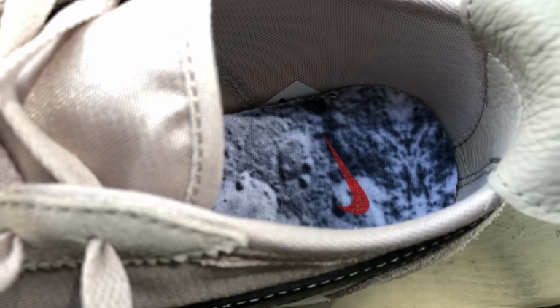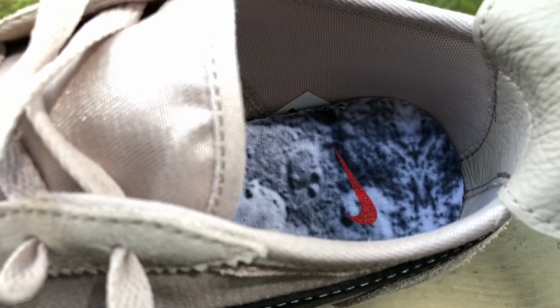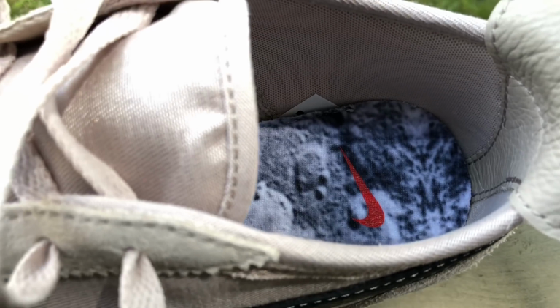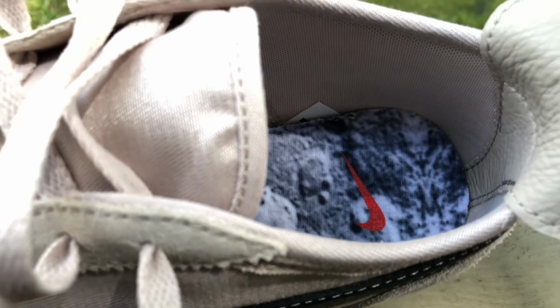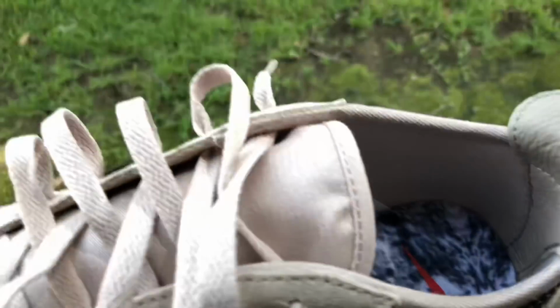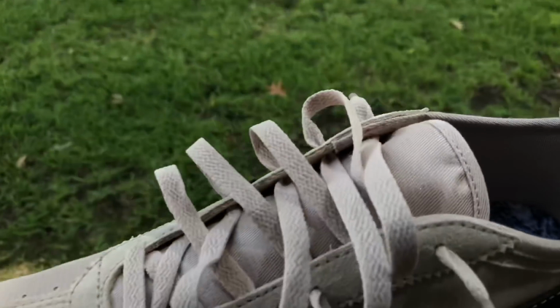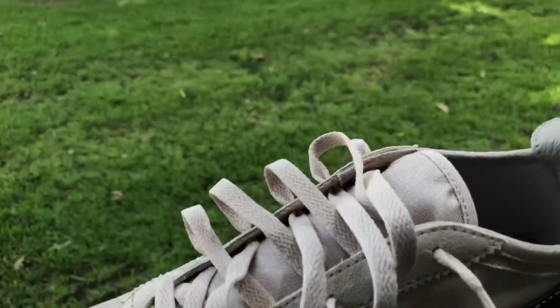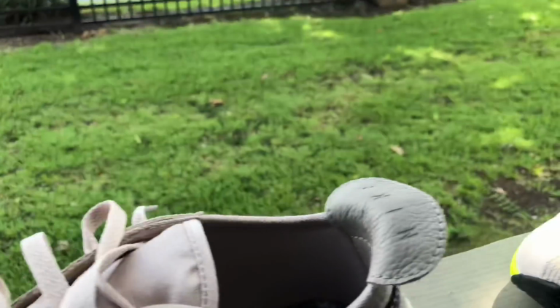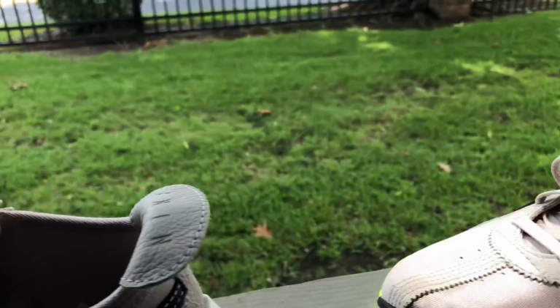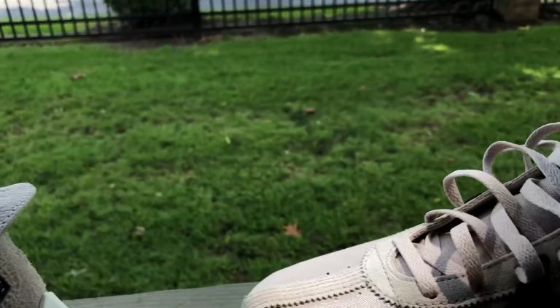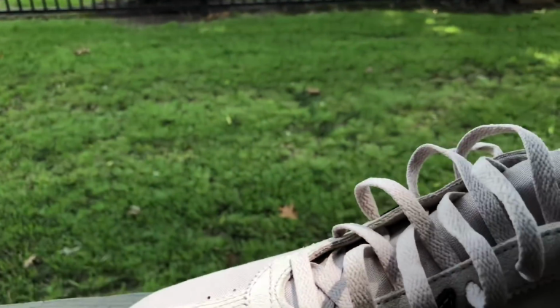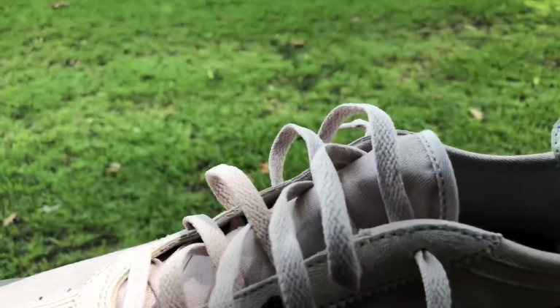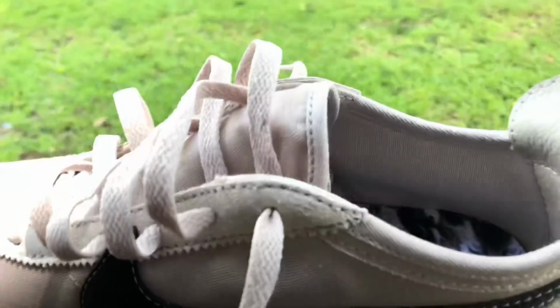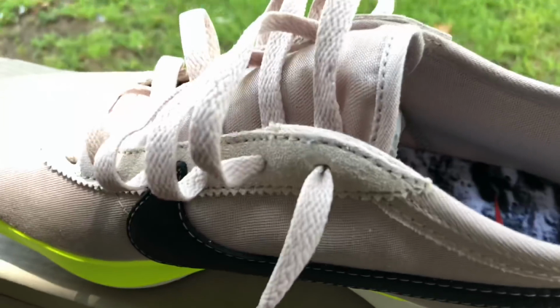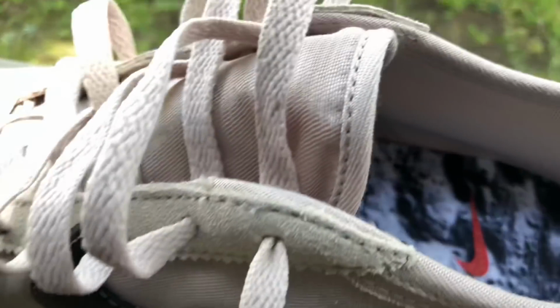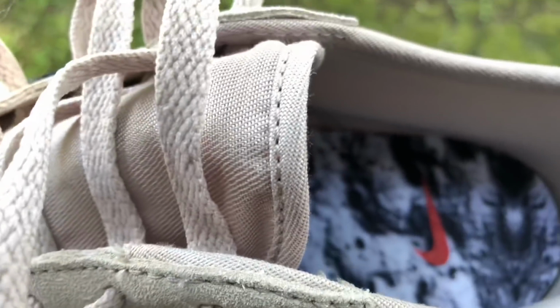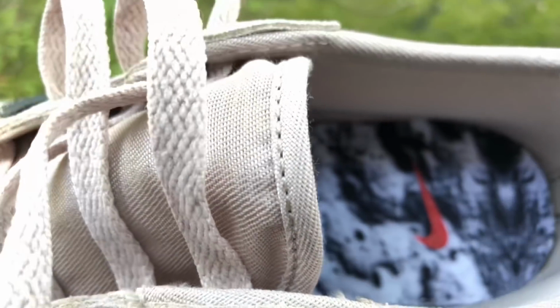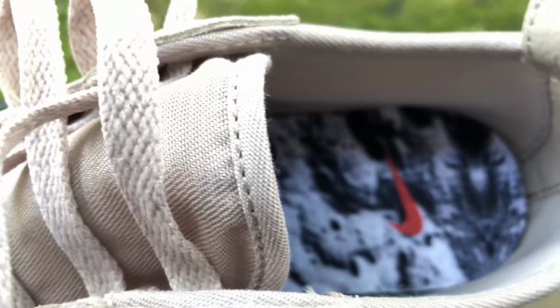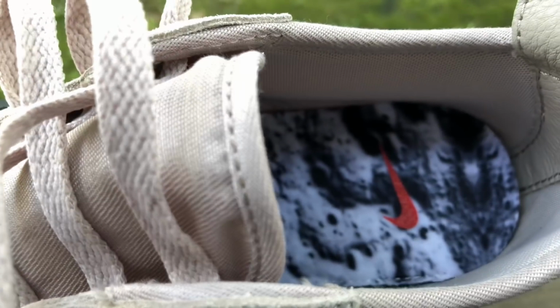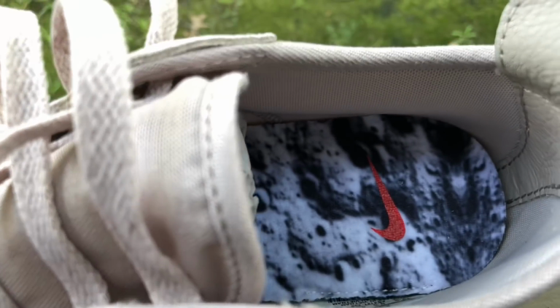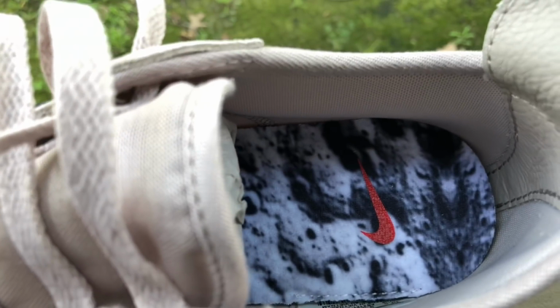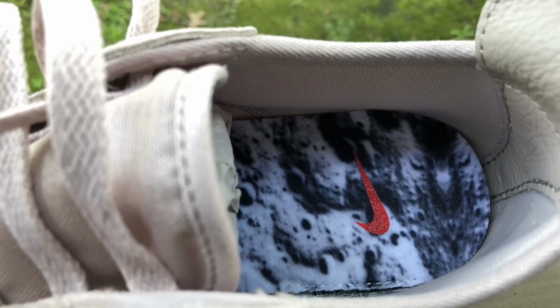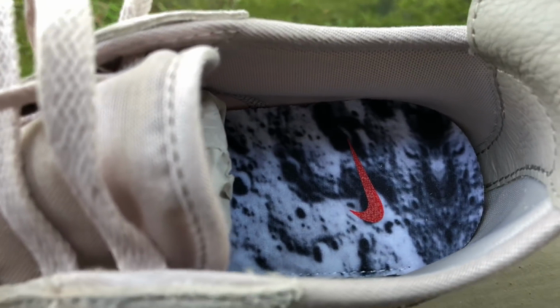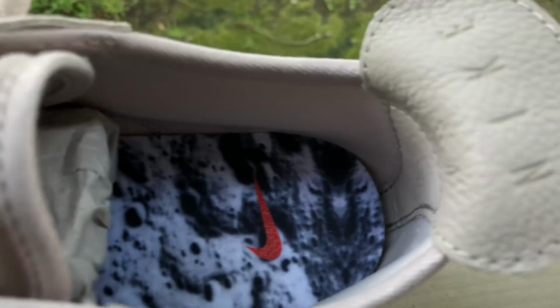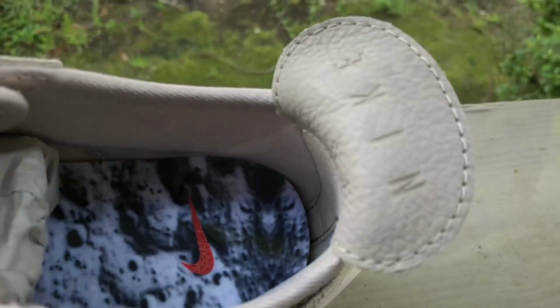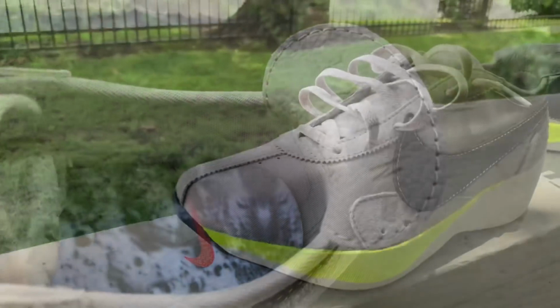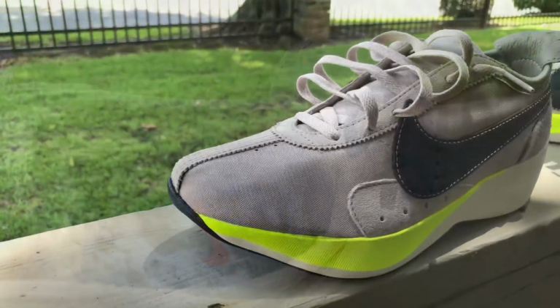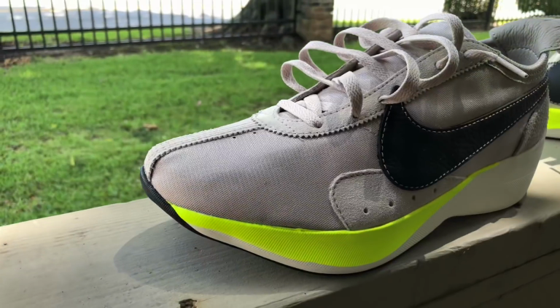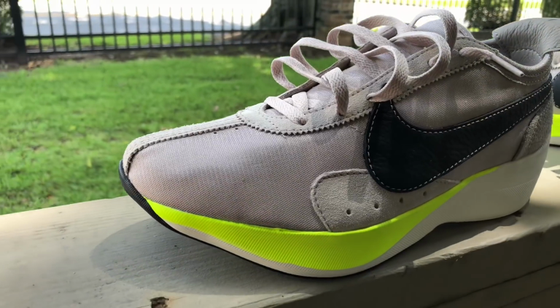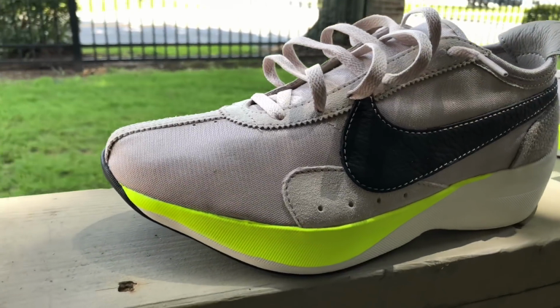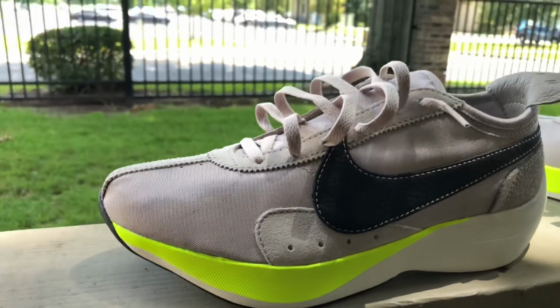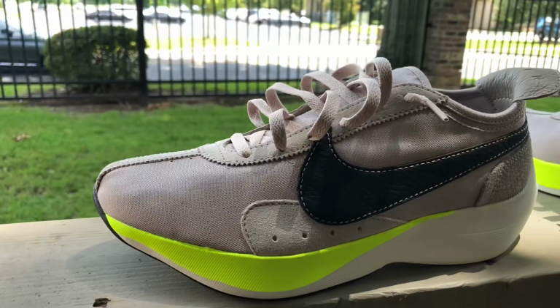We got the Nike Moon Racer. Now the official colorway on these are string, black, salt, and volt. Yeah, that sounds like some outer space type of stuff there.